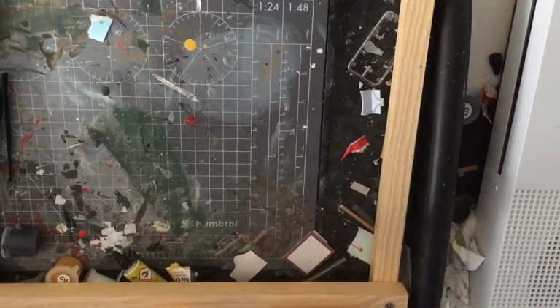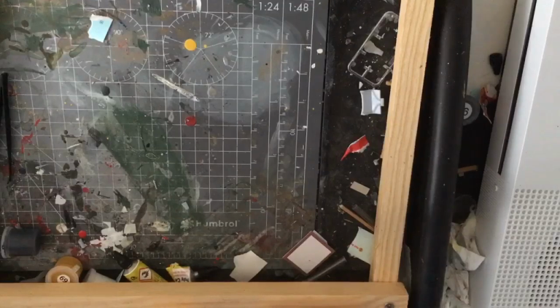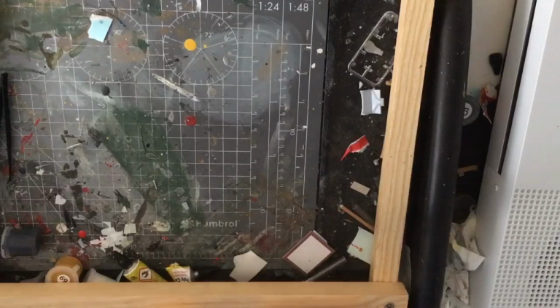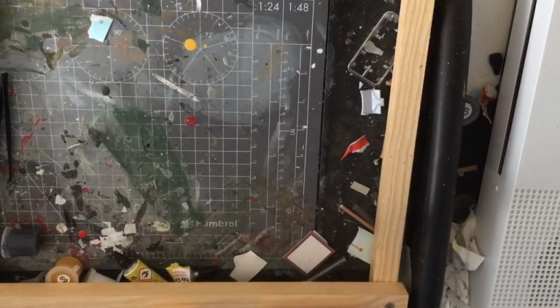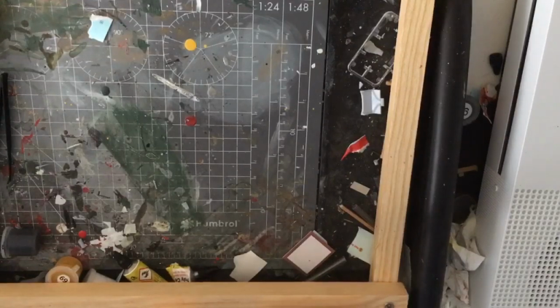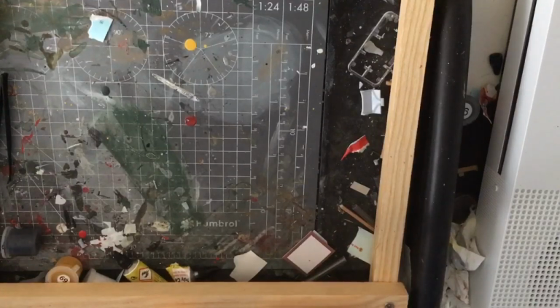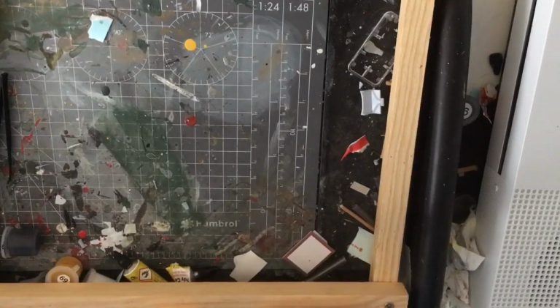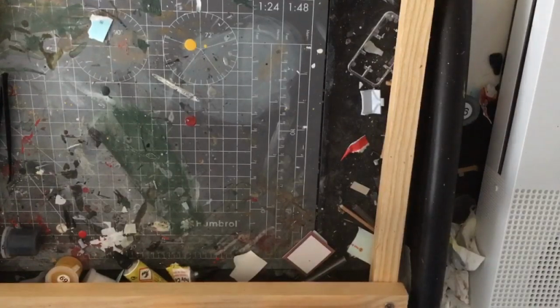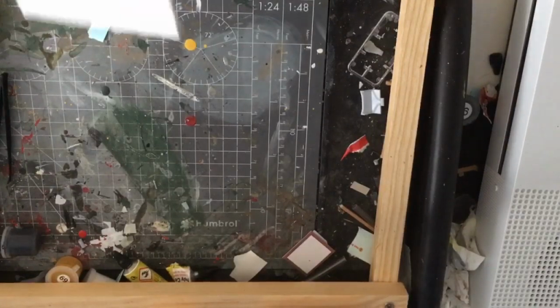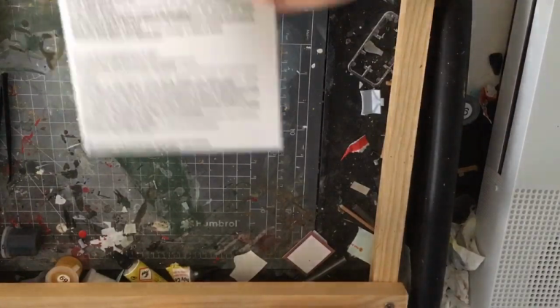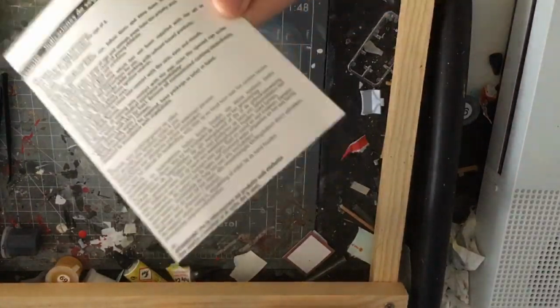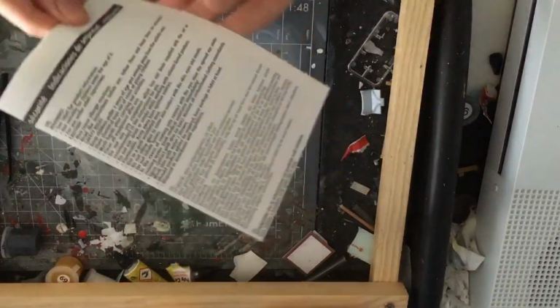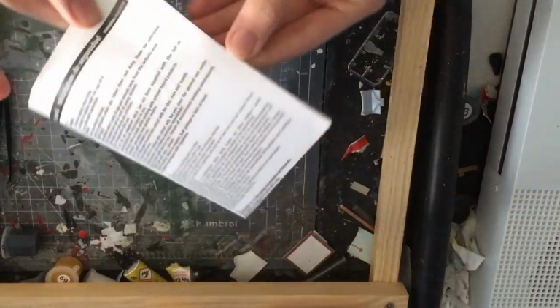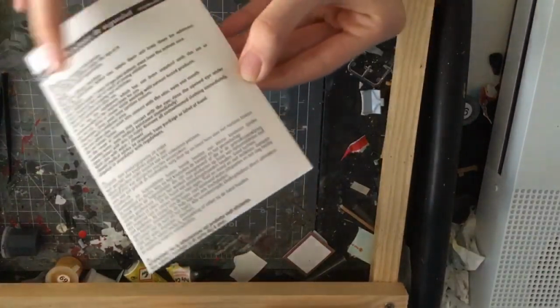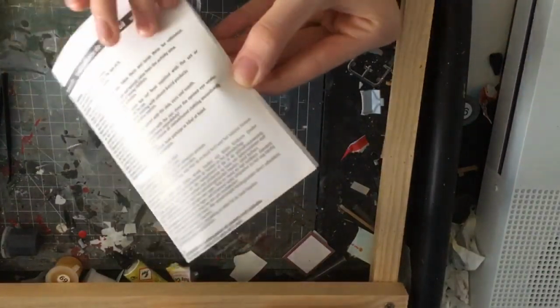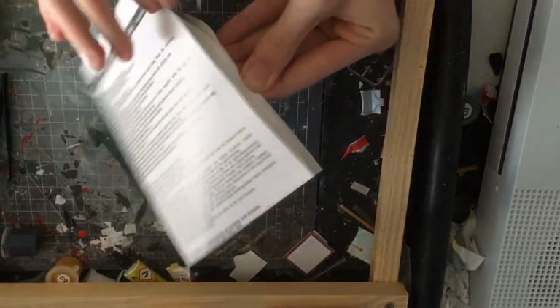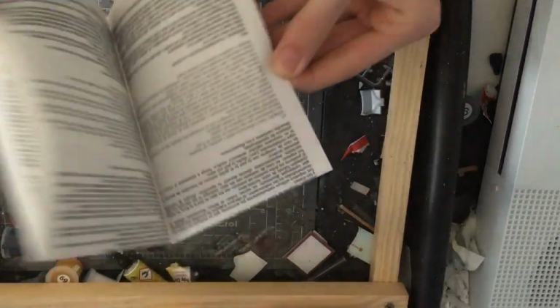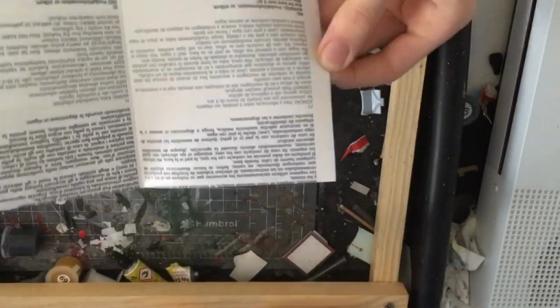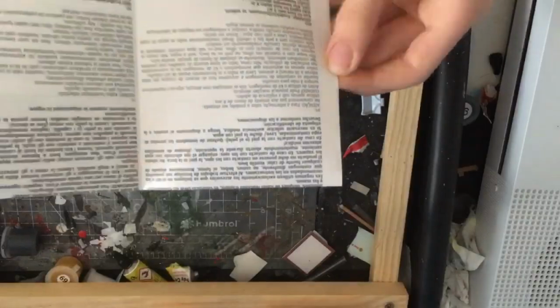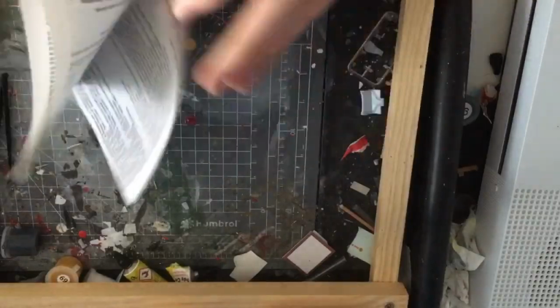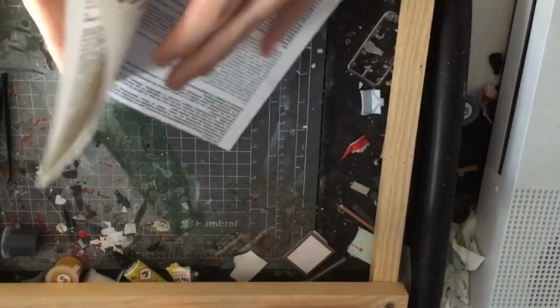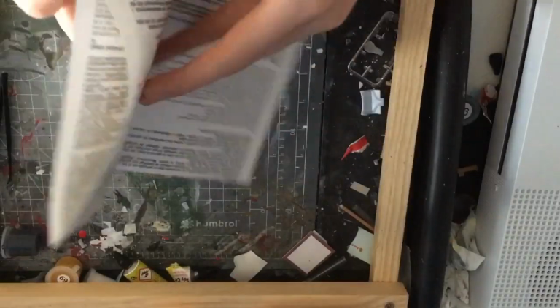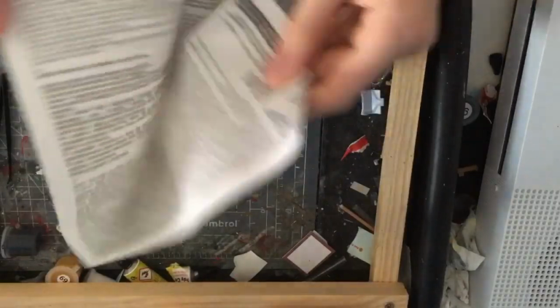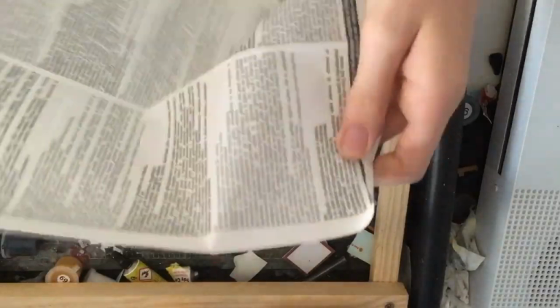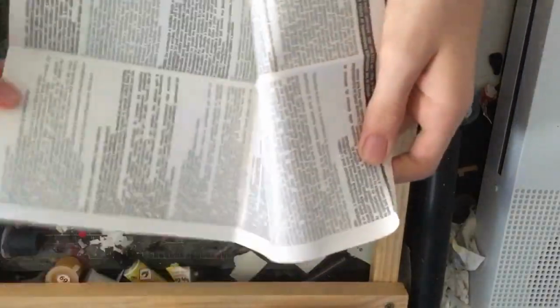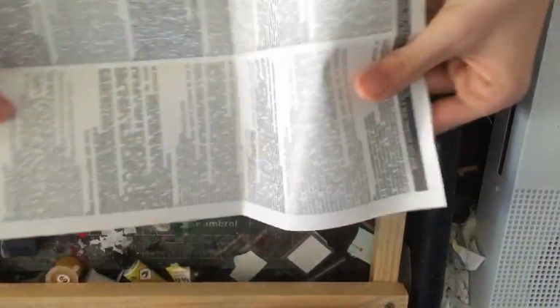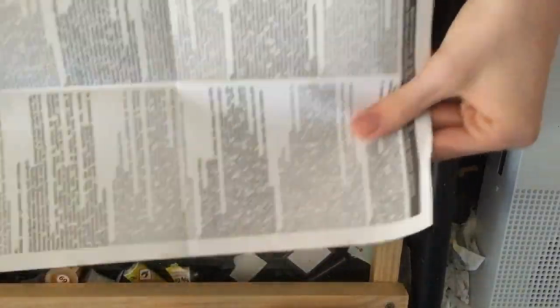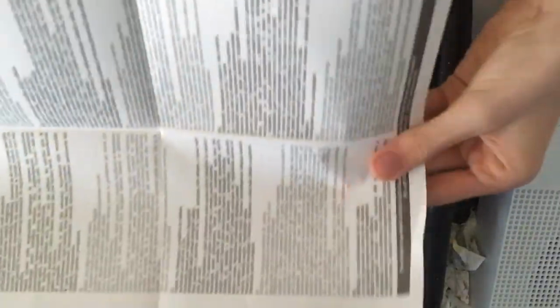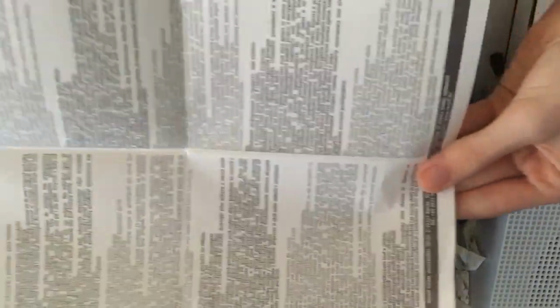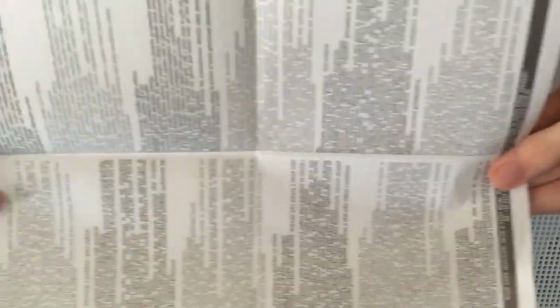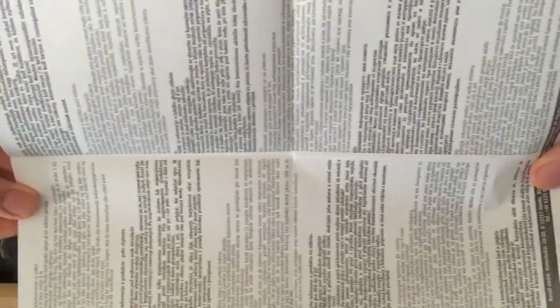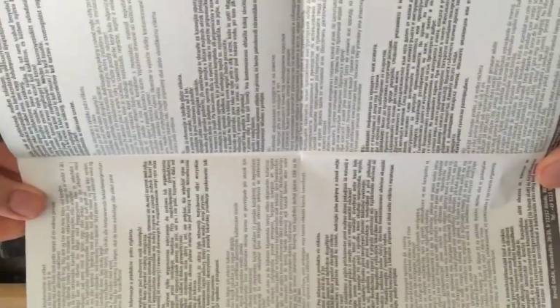It also came with another small booklet, which just looks like extra safety information.